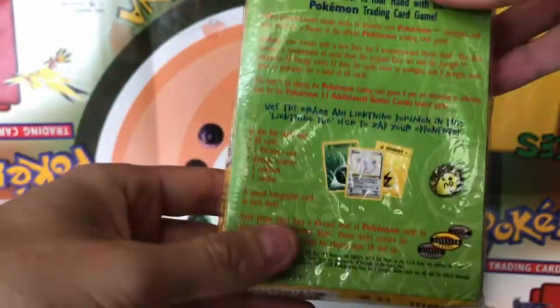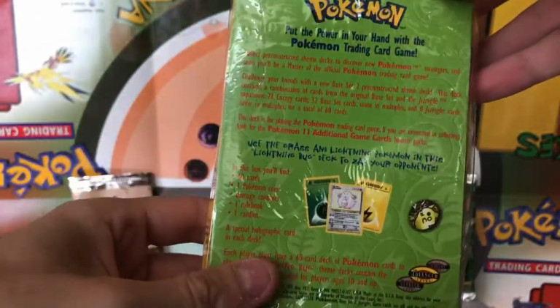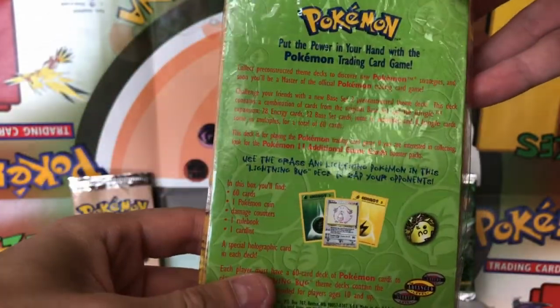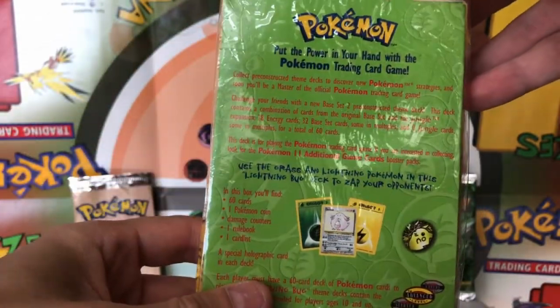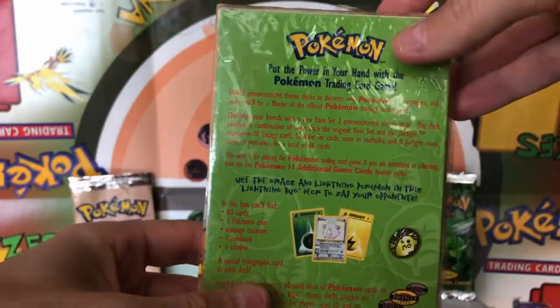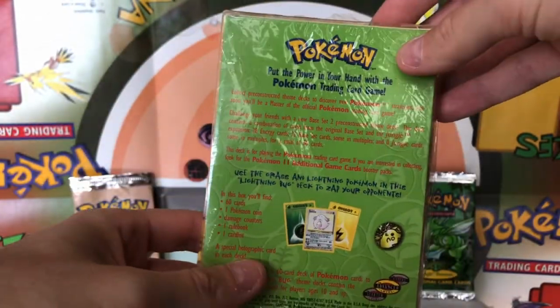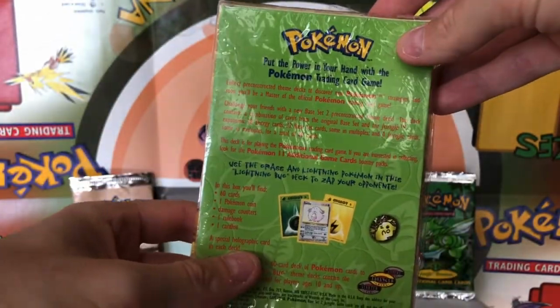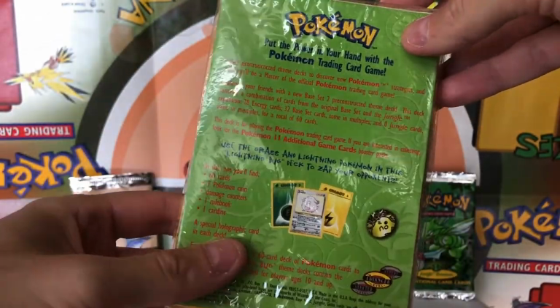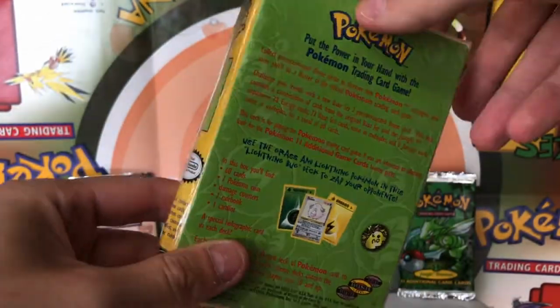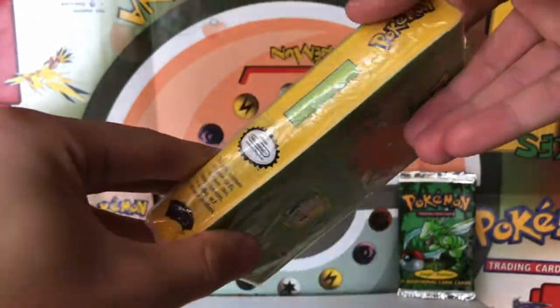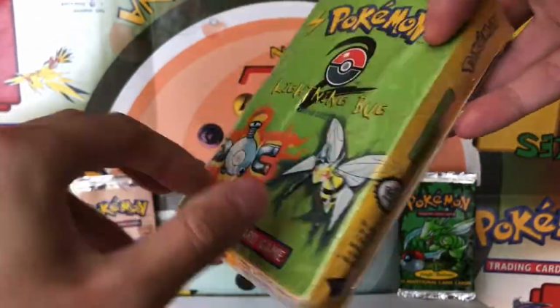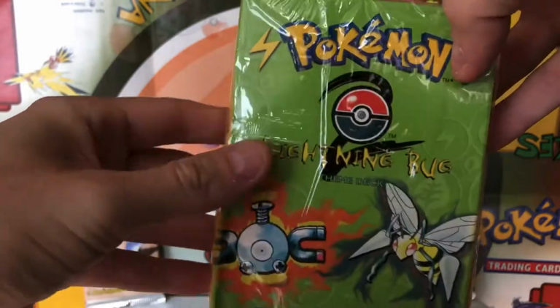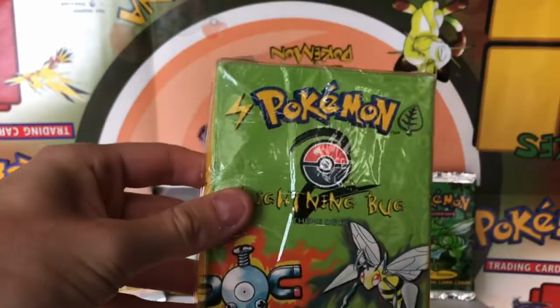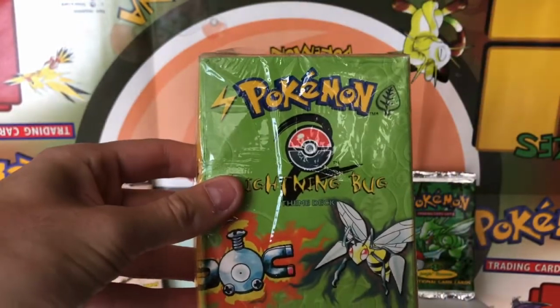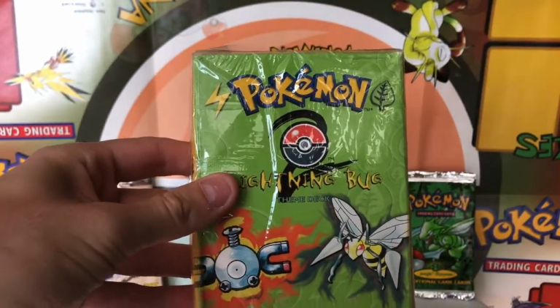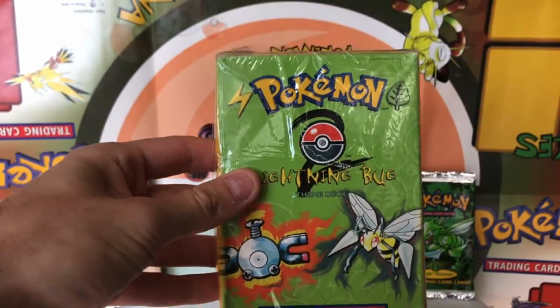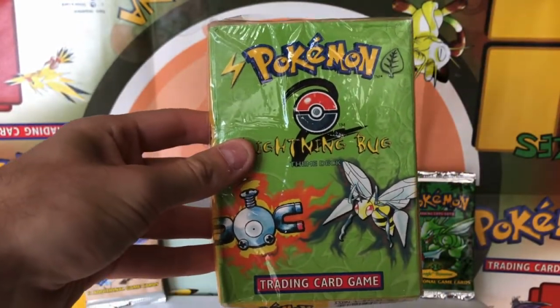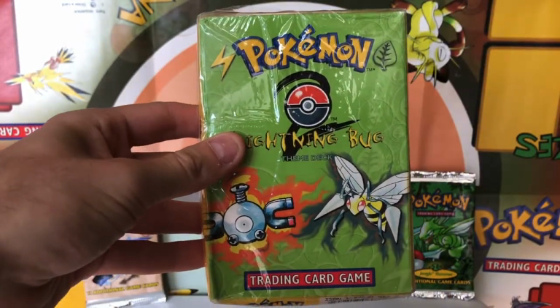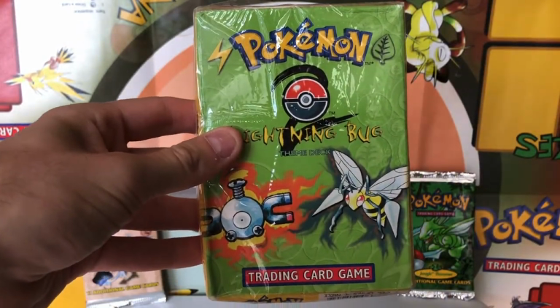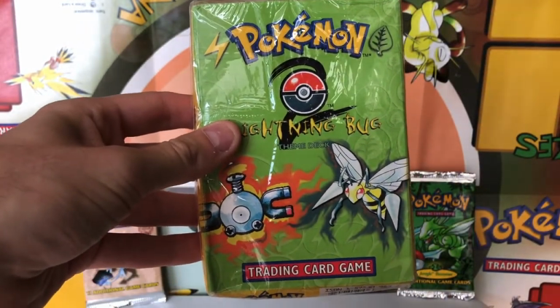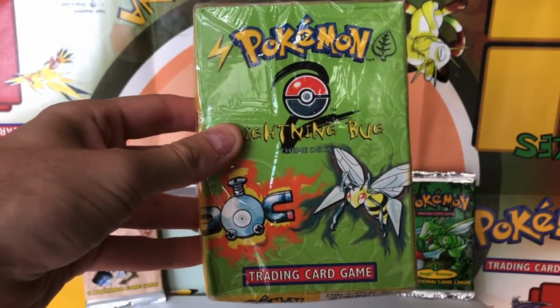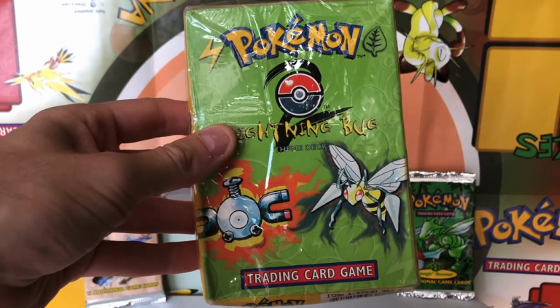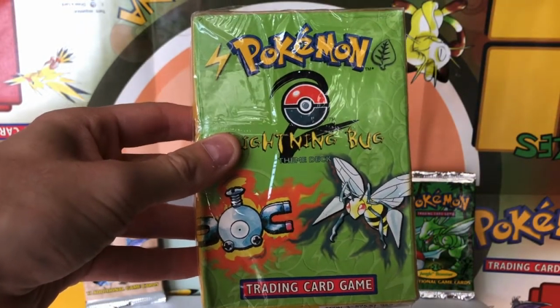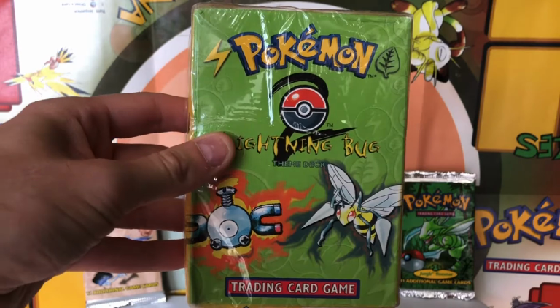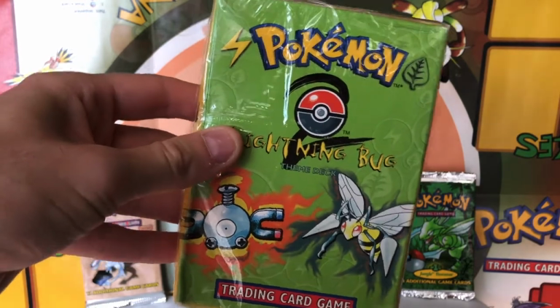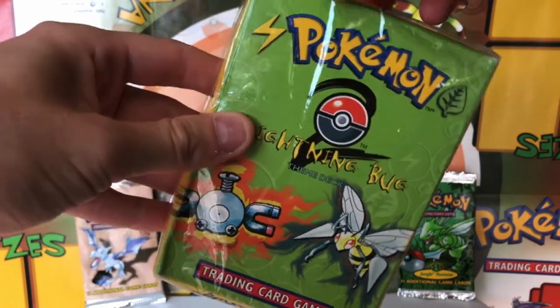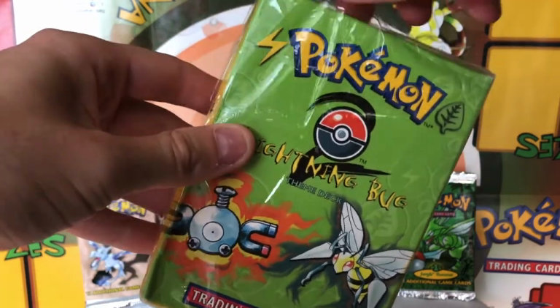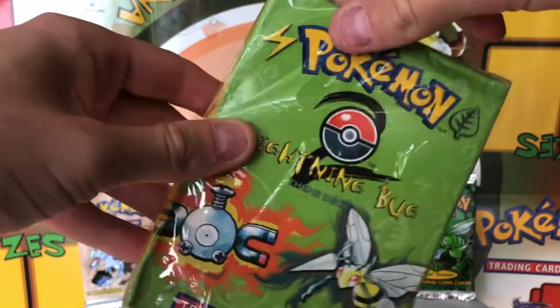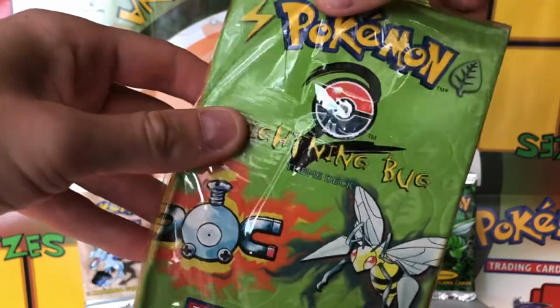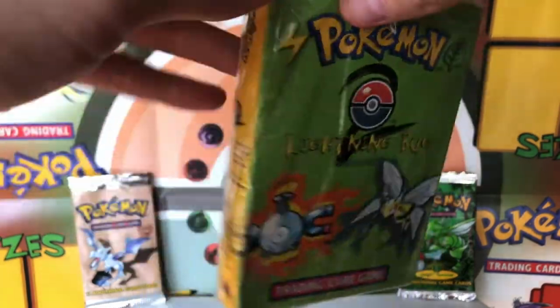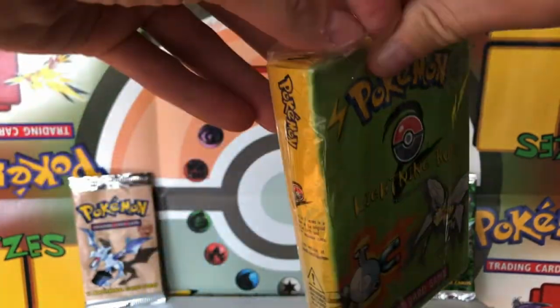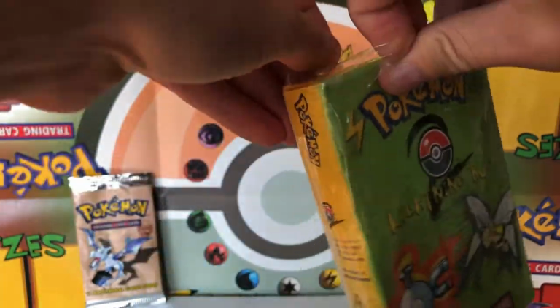Still a really cool piece of Wizards of the Coast history nonetheless. I believe we've opened one other Base Set 2 theme deck on this channel, and that was the Psych Out theme deck — that was the first opening I did for this channel. So we're going to take a look at this theme deck here and see what is included.